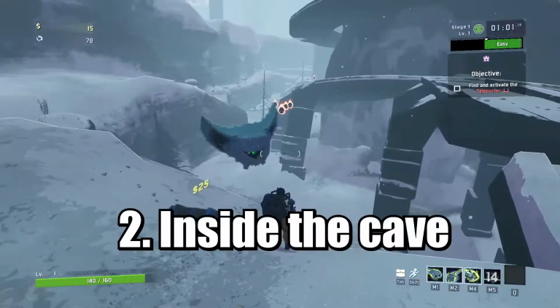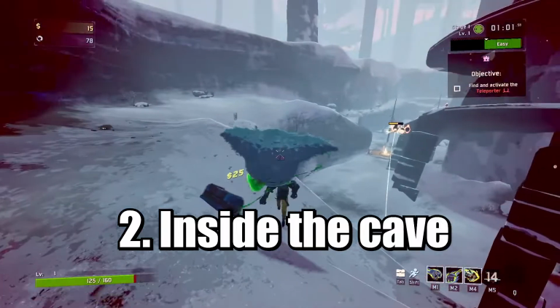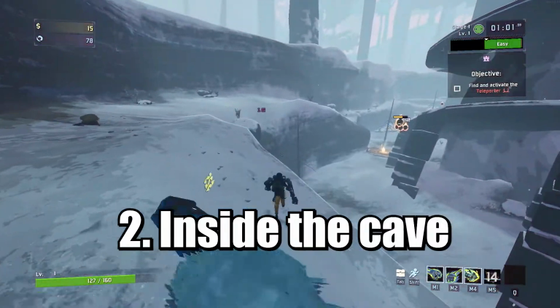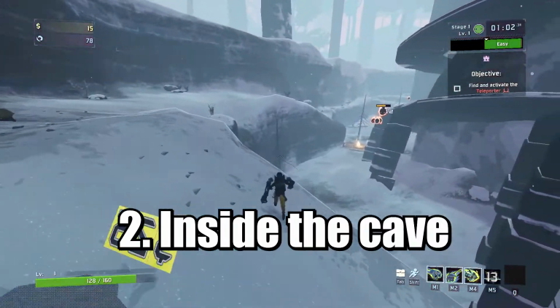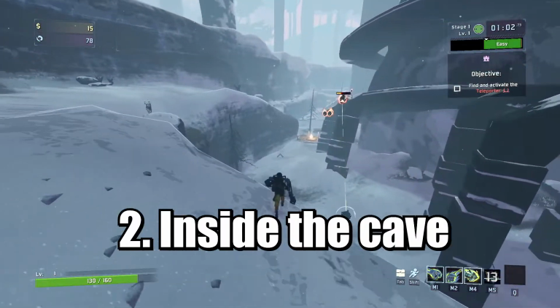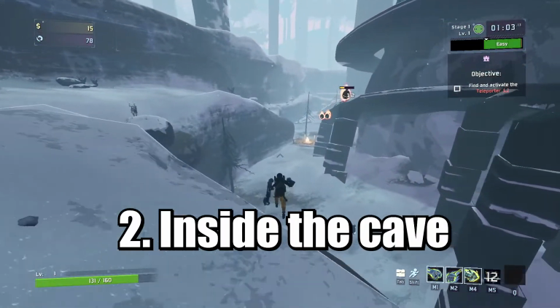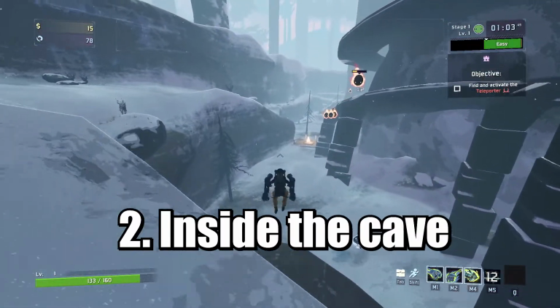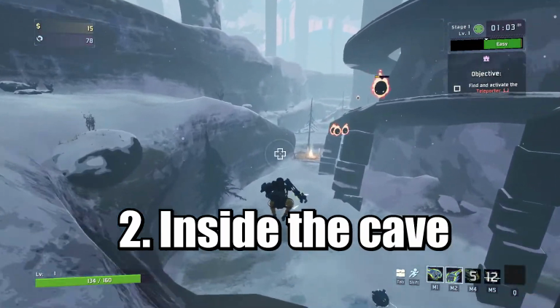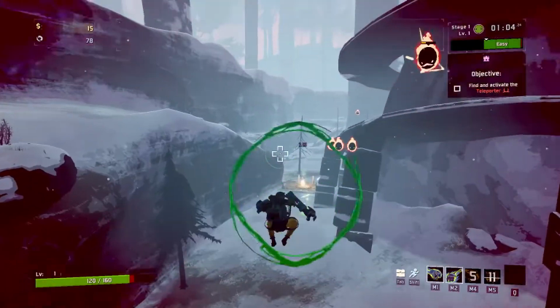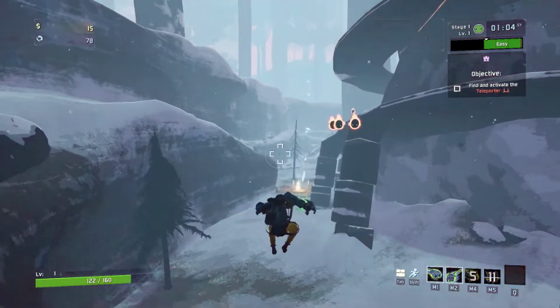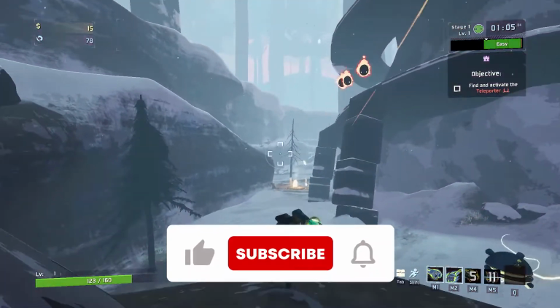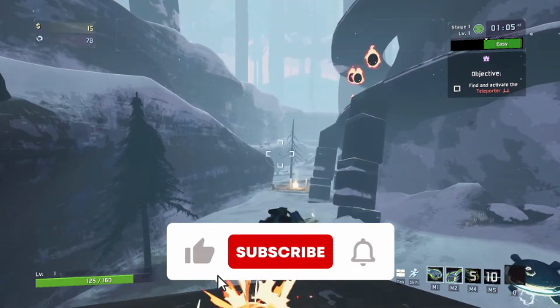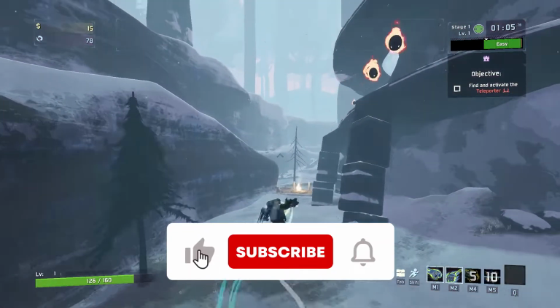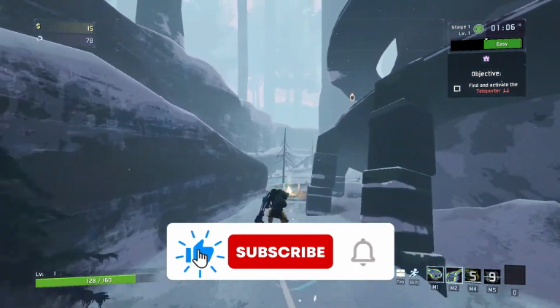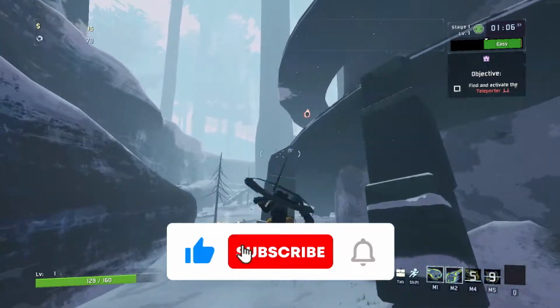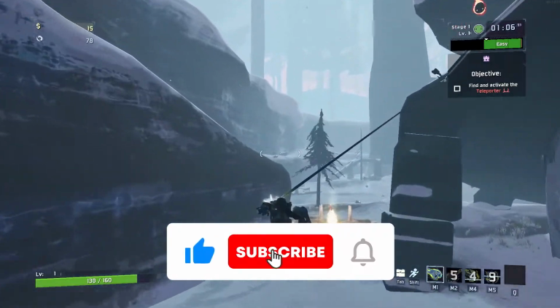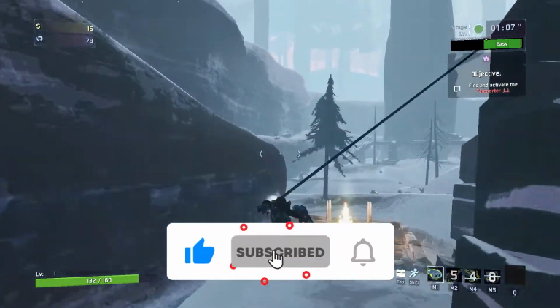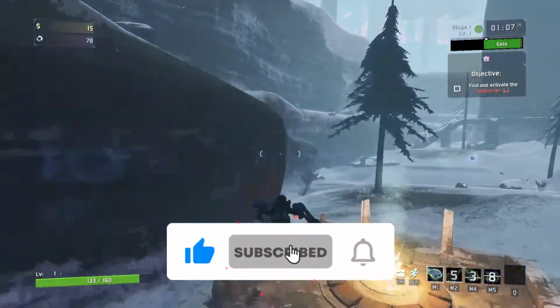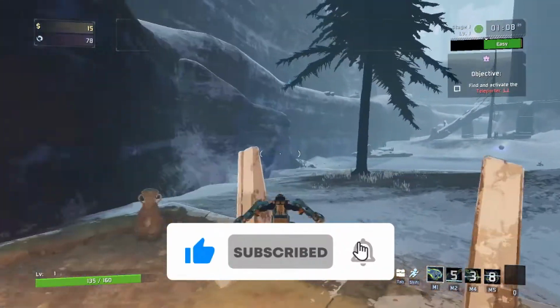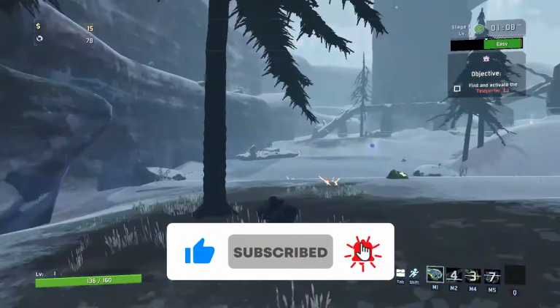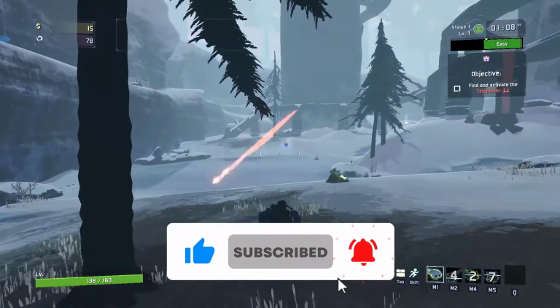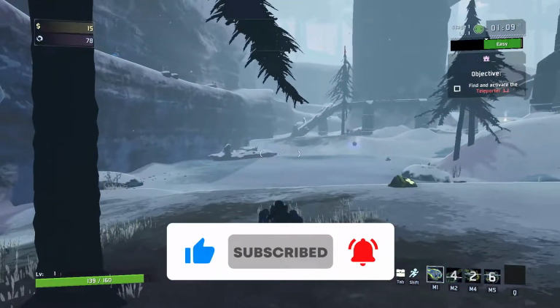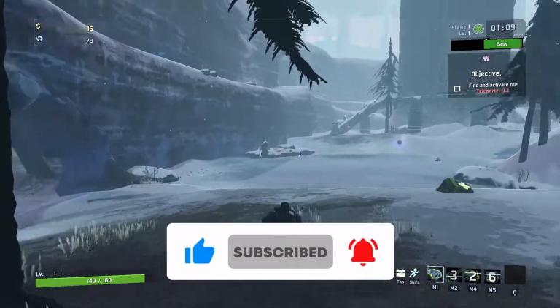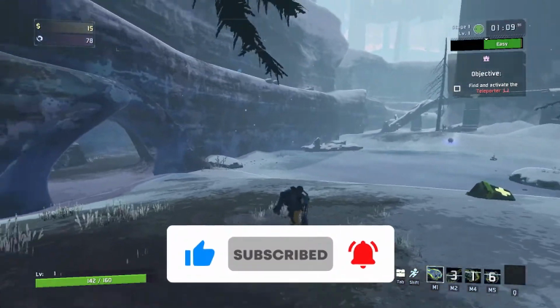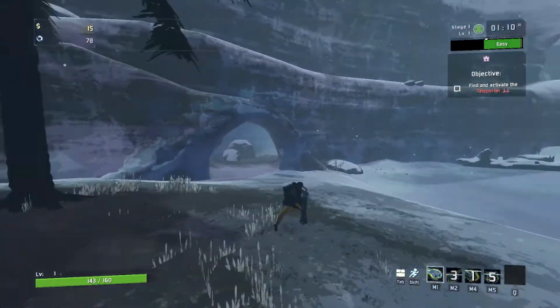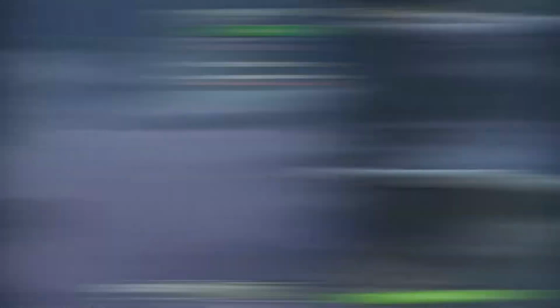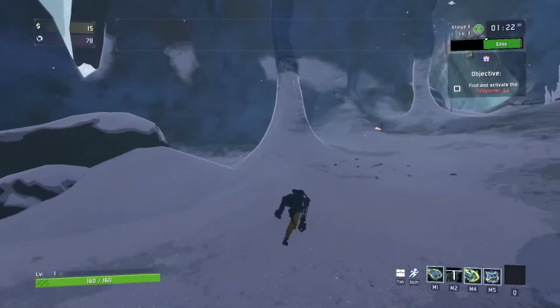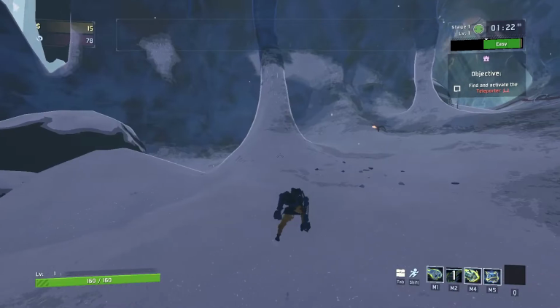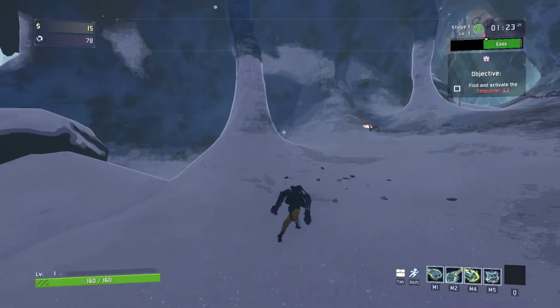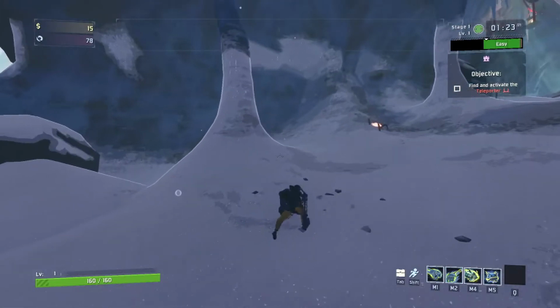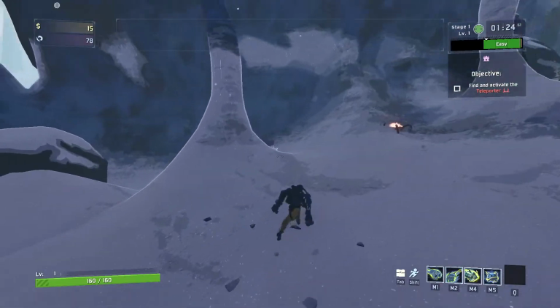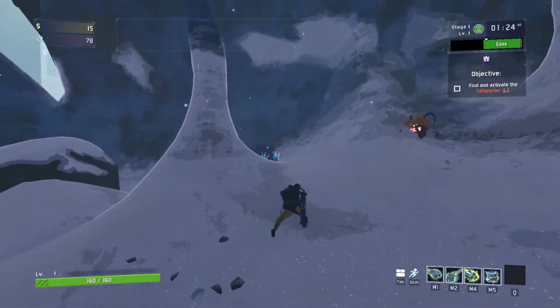The second newt altar spawn location is inside the cave. The cave entrance on the bottom level can be found right beside a little campfire. Make your way up the cave, and the newt altar can be found behind the rock pillar.